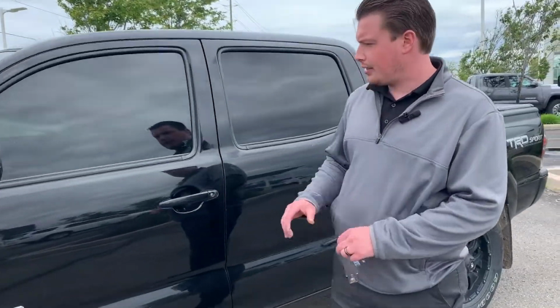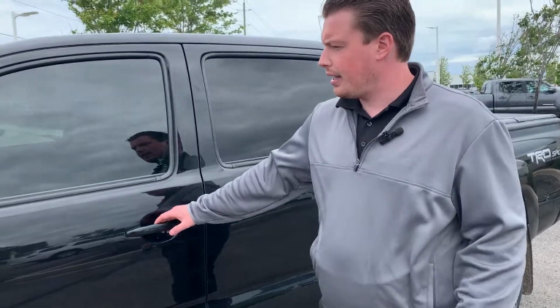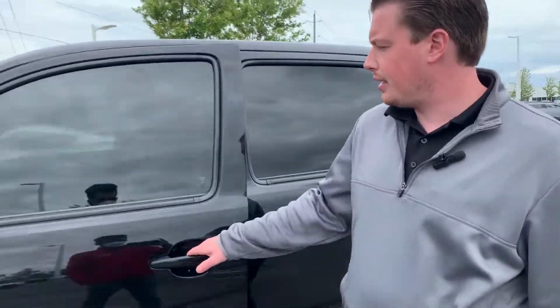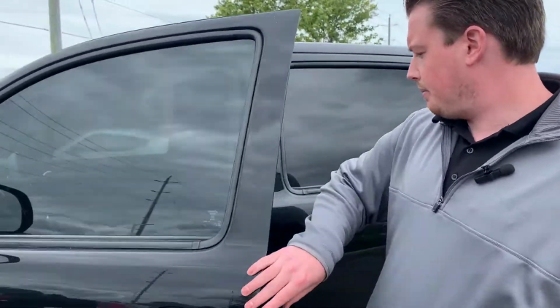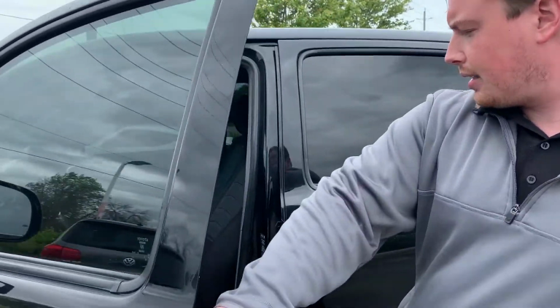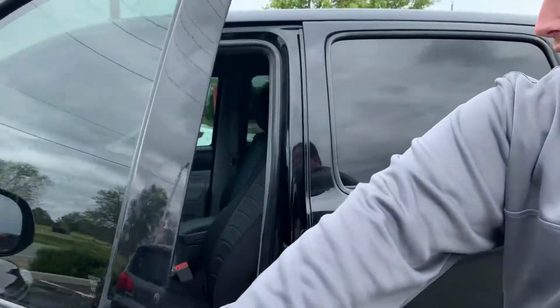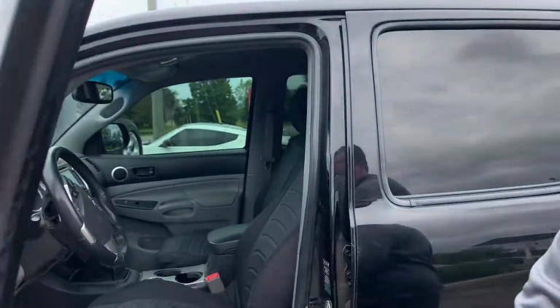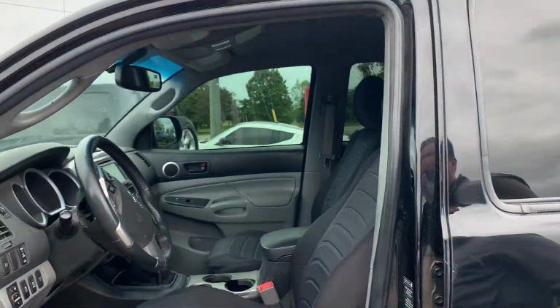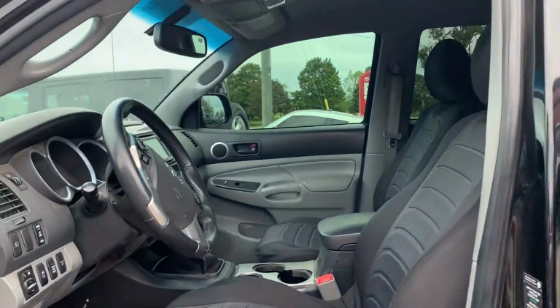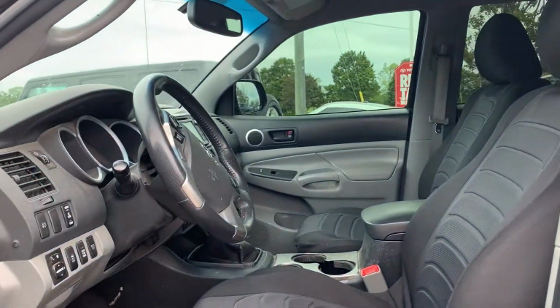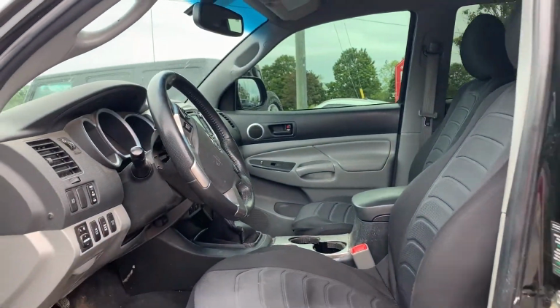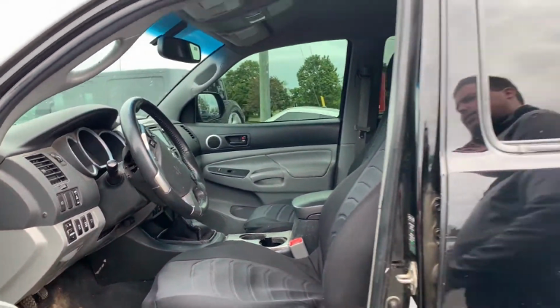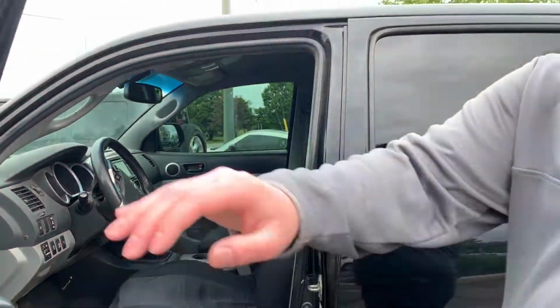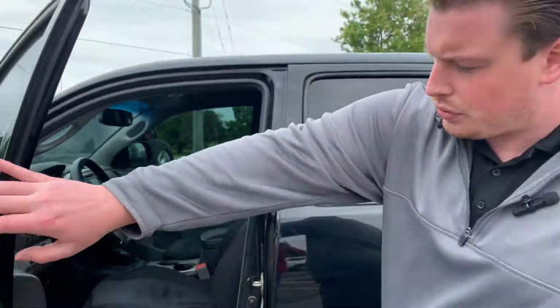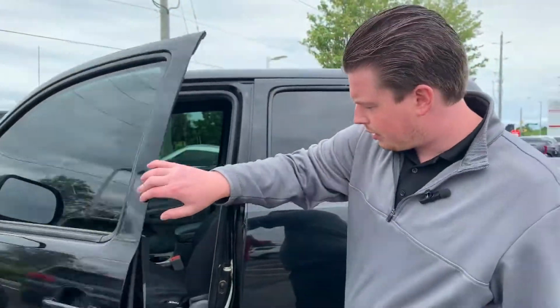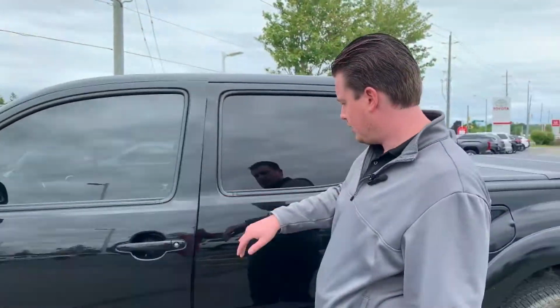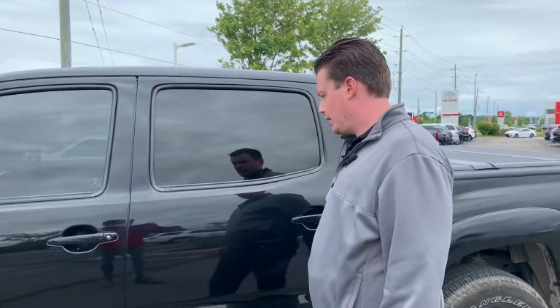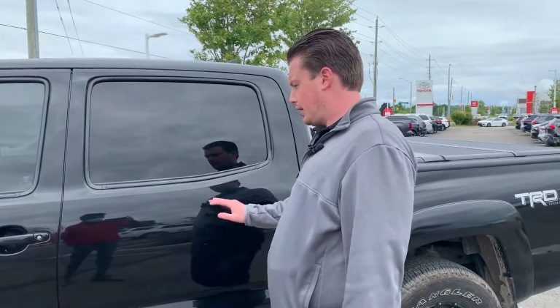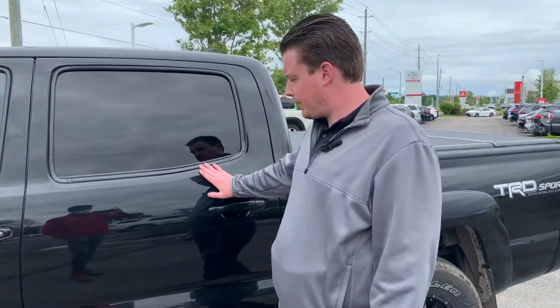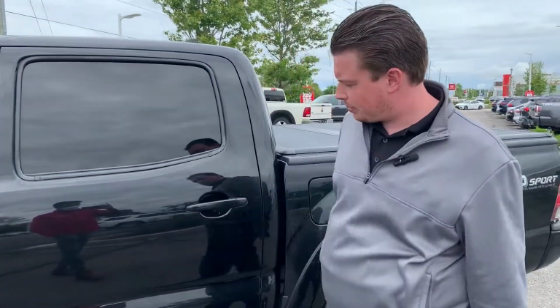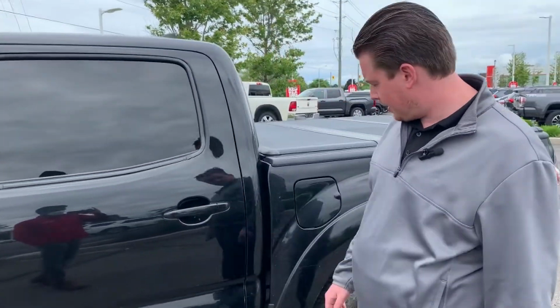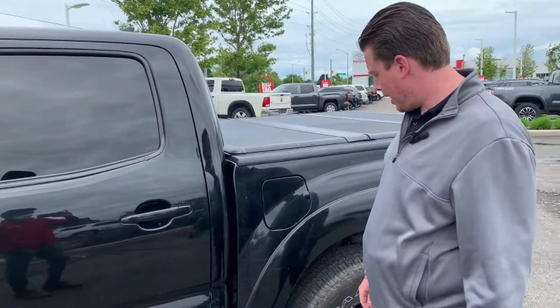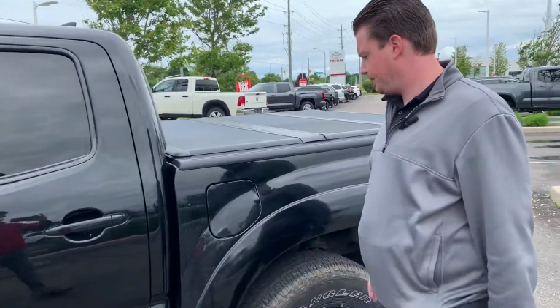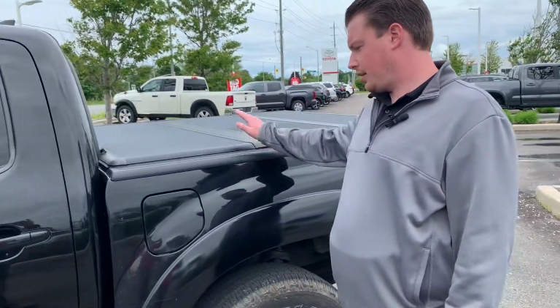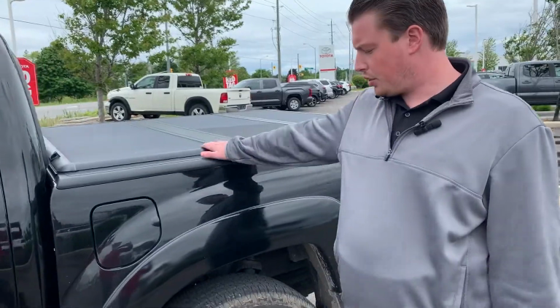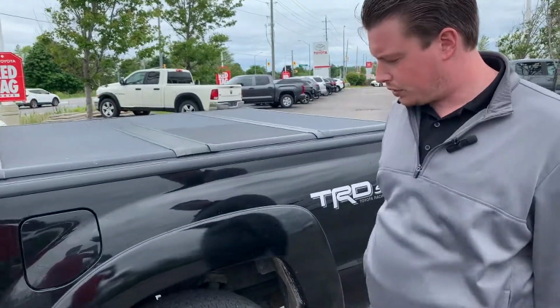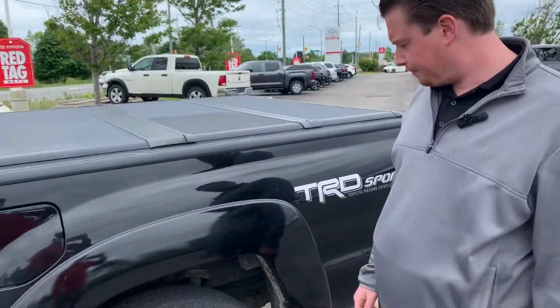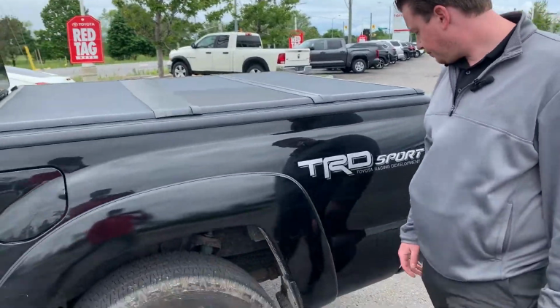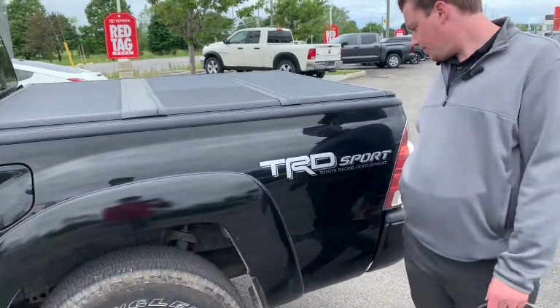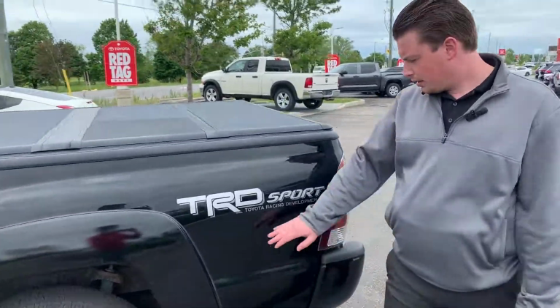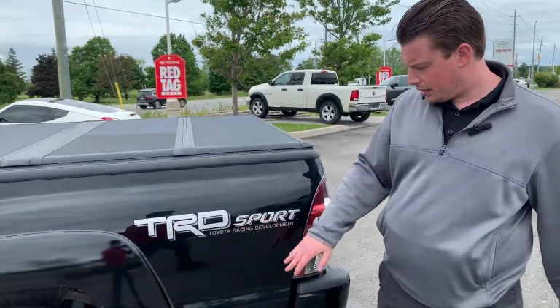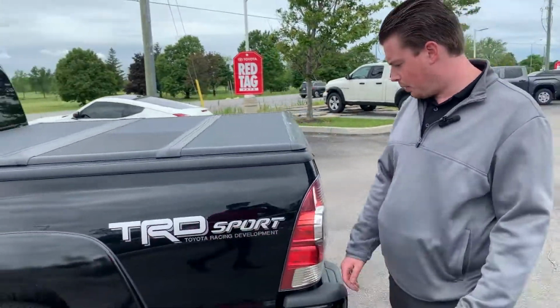Inside it has a black or gray cloth interior. This one does come with a rear view camera as well. As I said, it's a double cab, so plenty of space in the back here. It's got a hard tri-fold cover. TRD Sport.